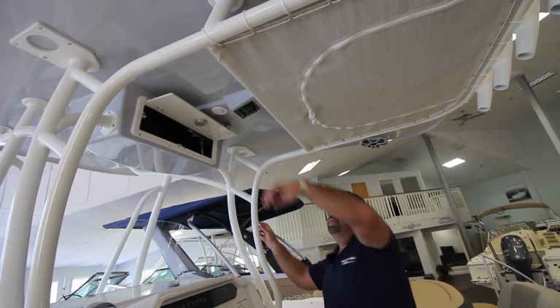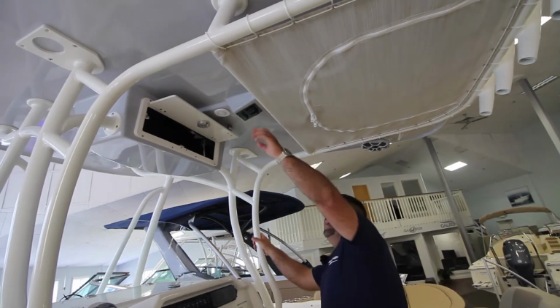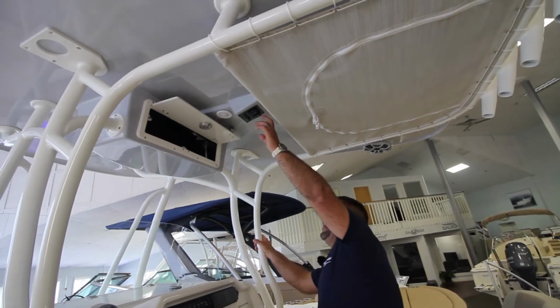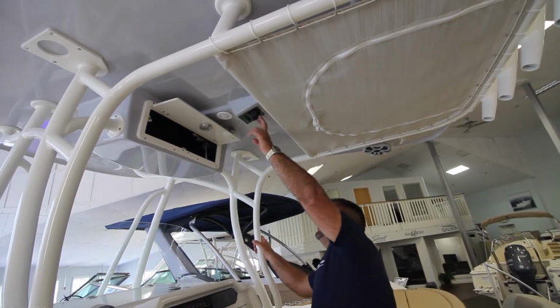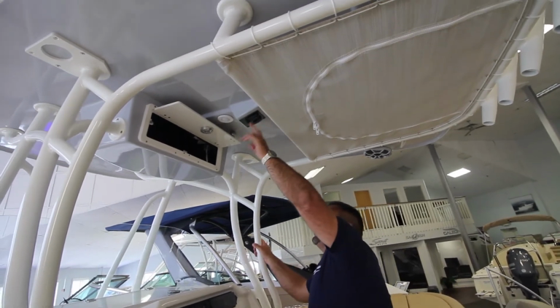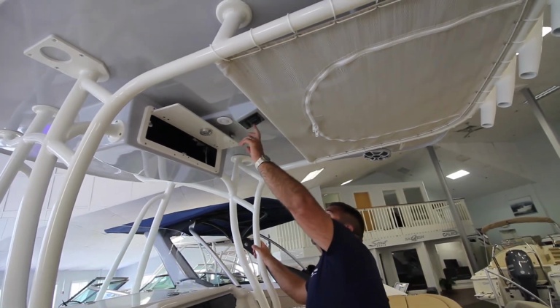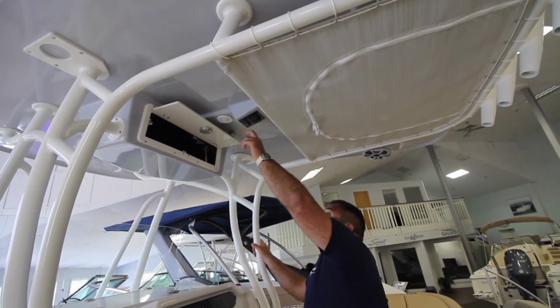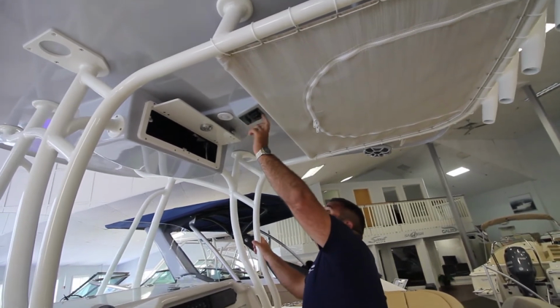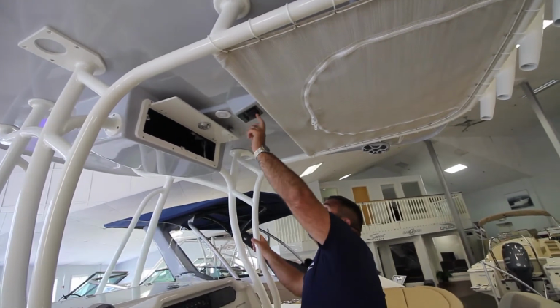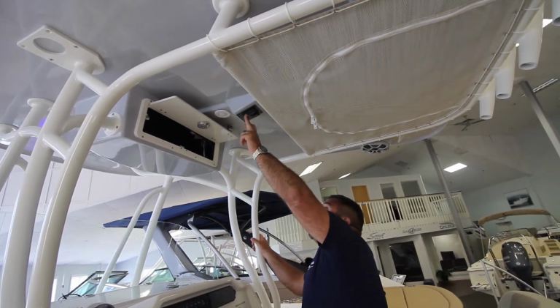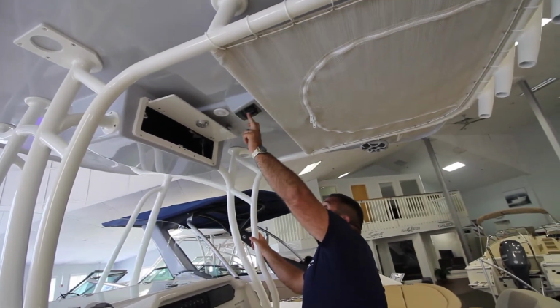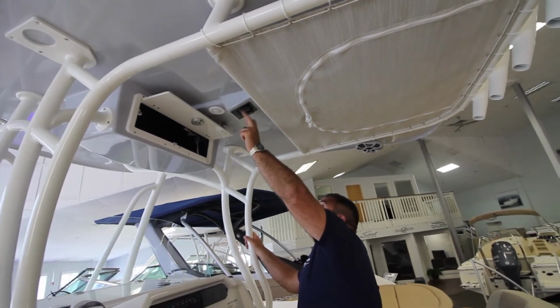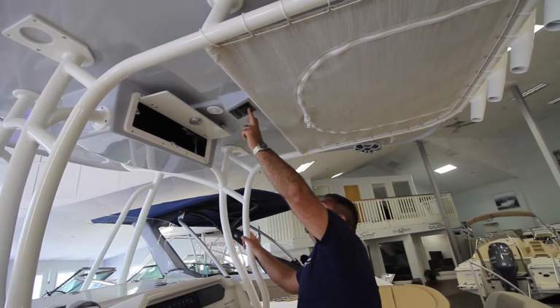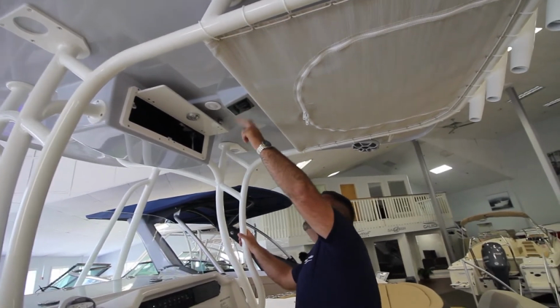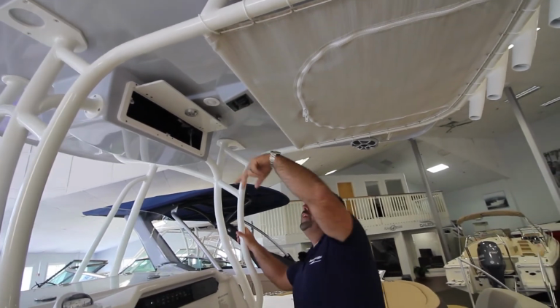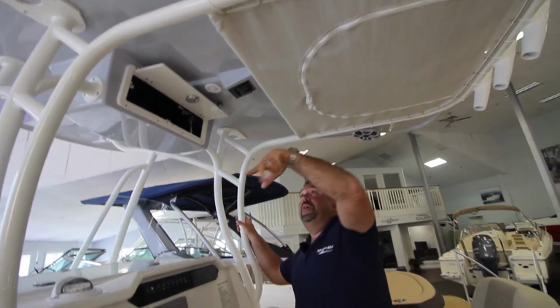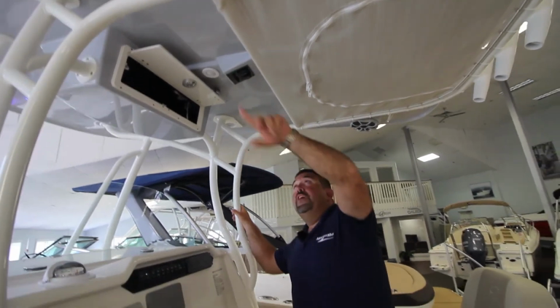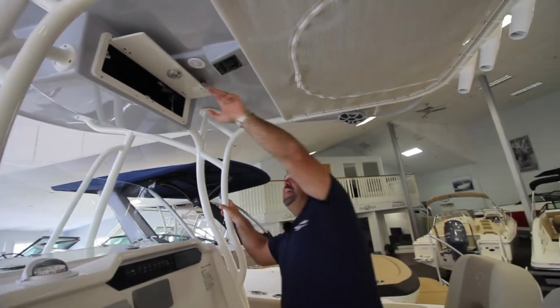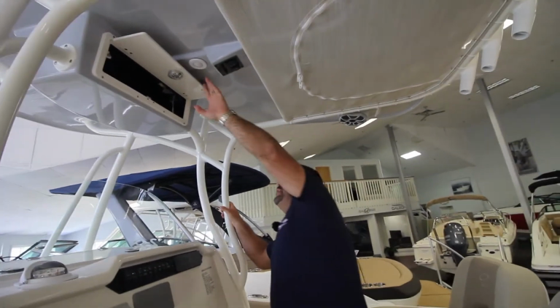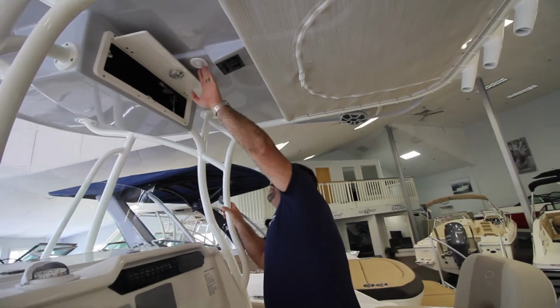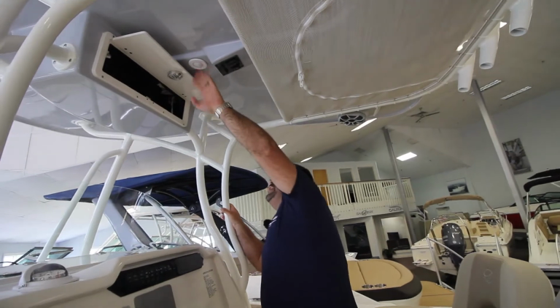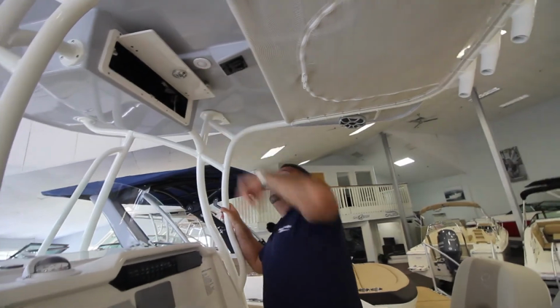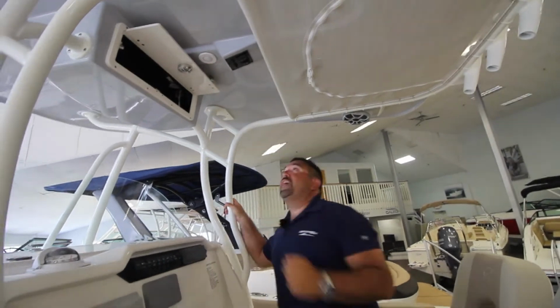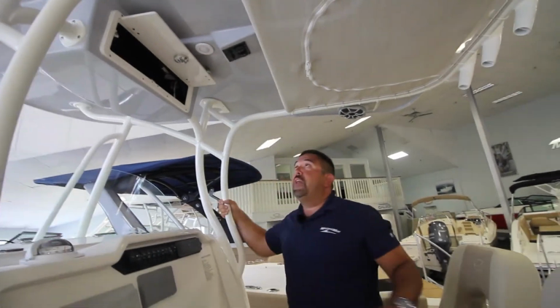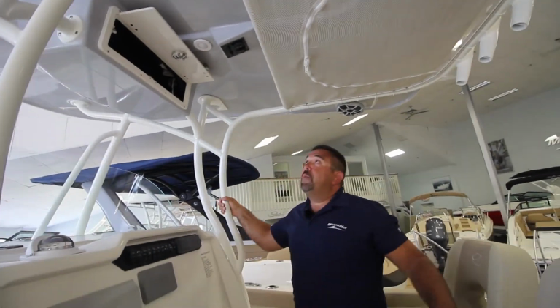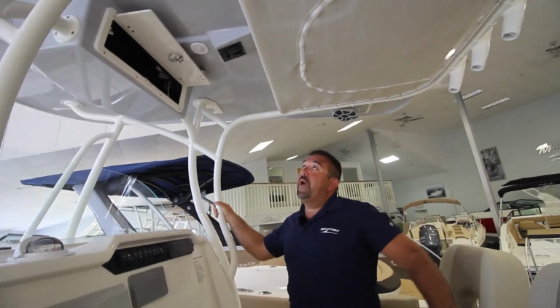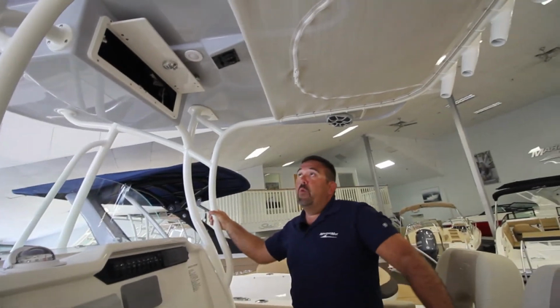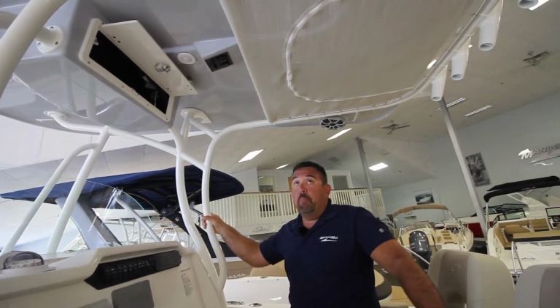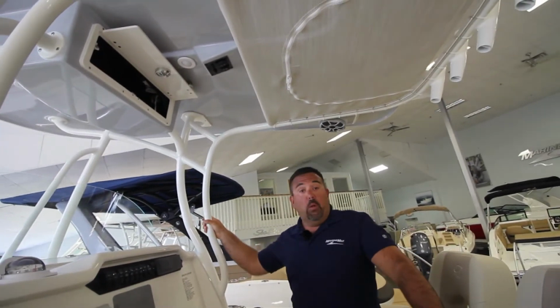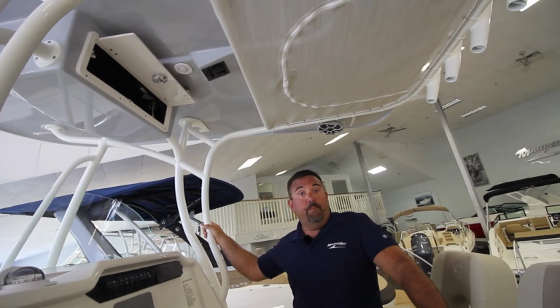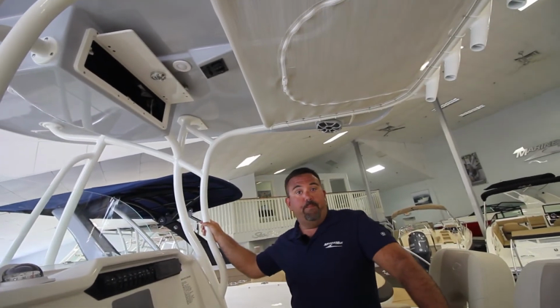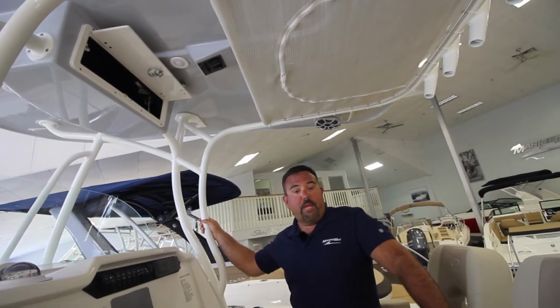We have our docking lights and our cockpit lights, which is a three-way switch. These little lights here actually light up white or blue.